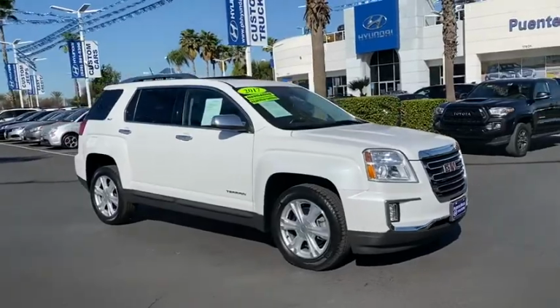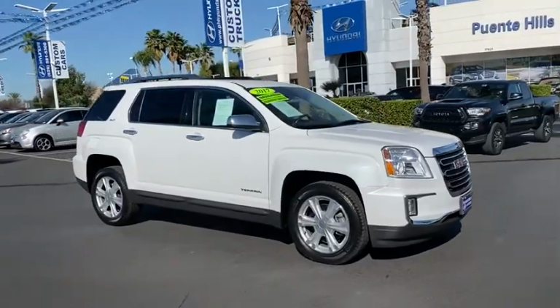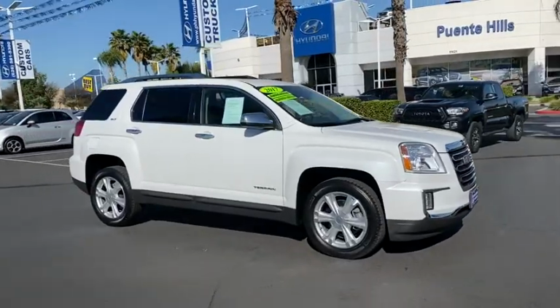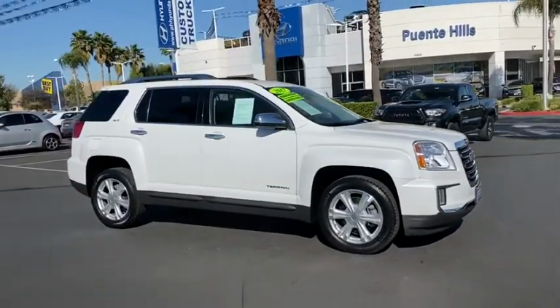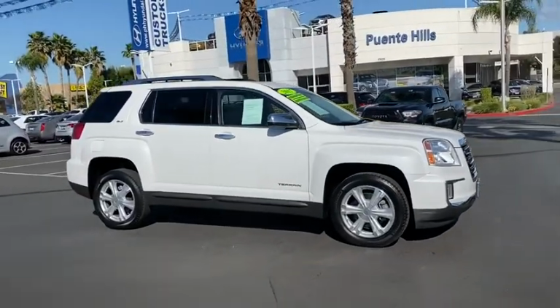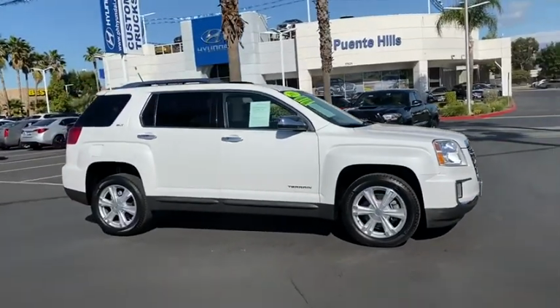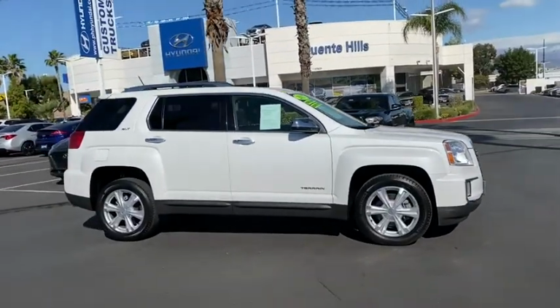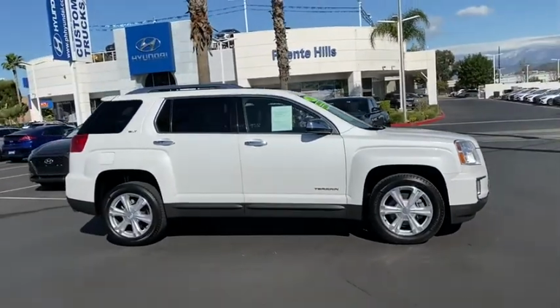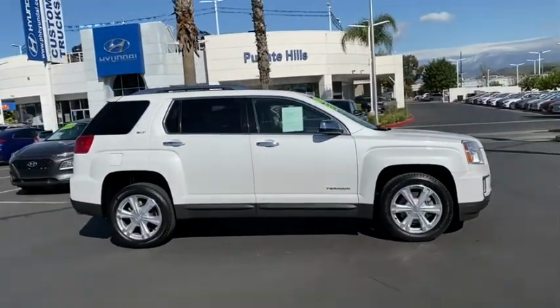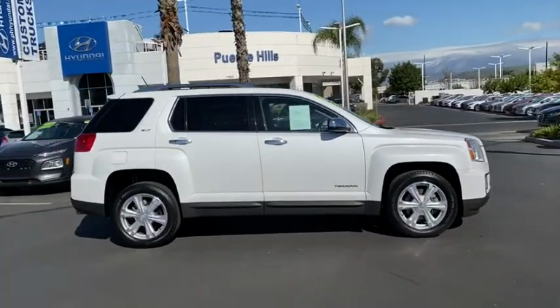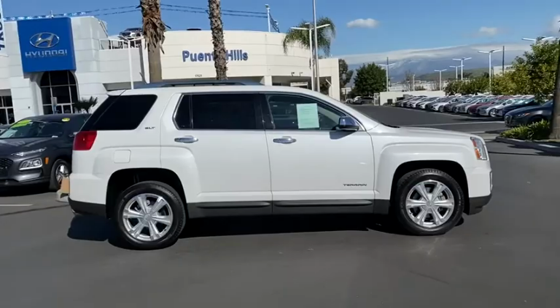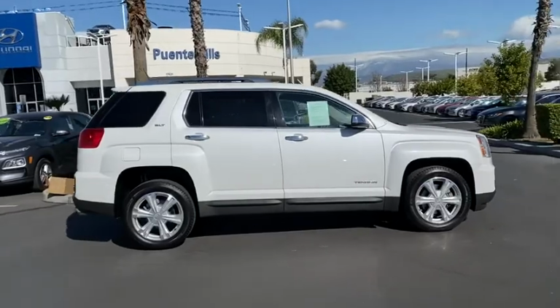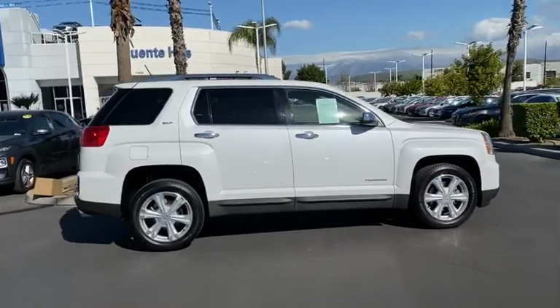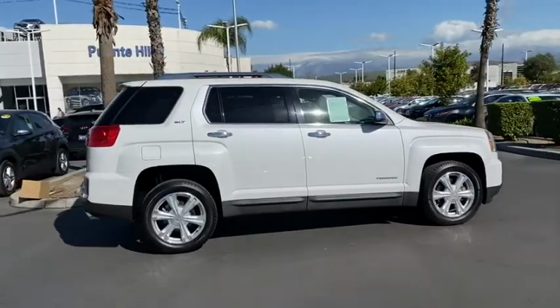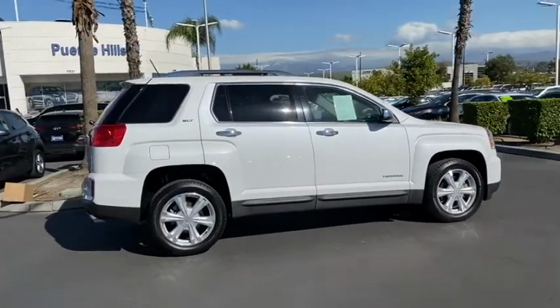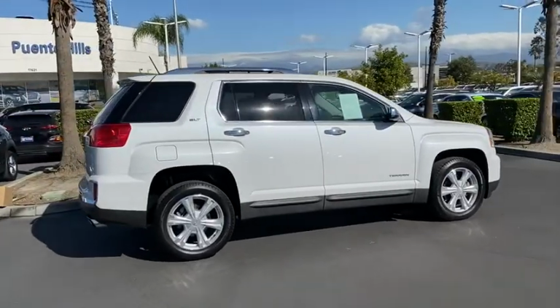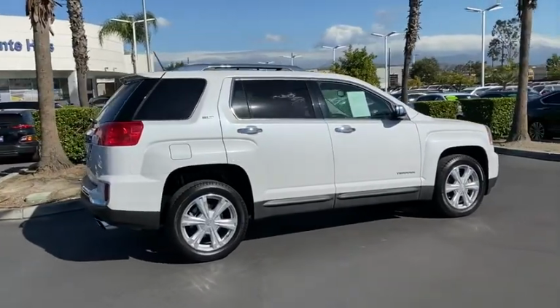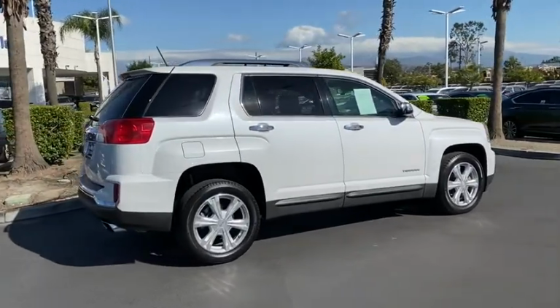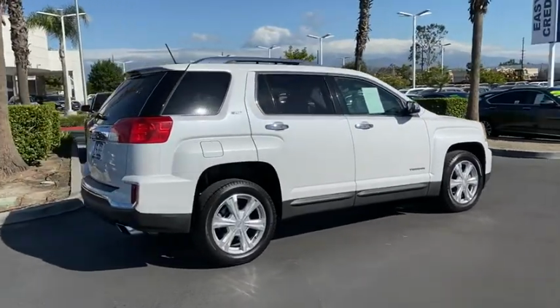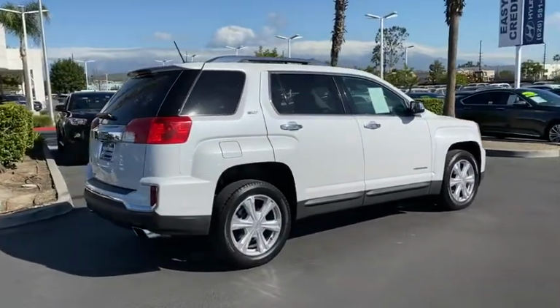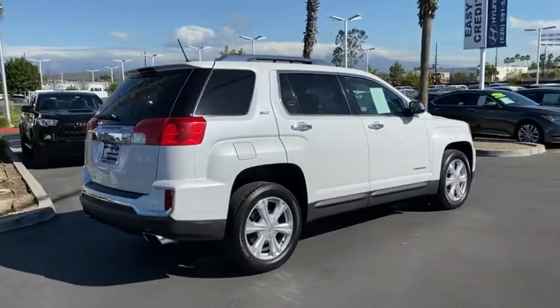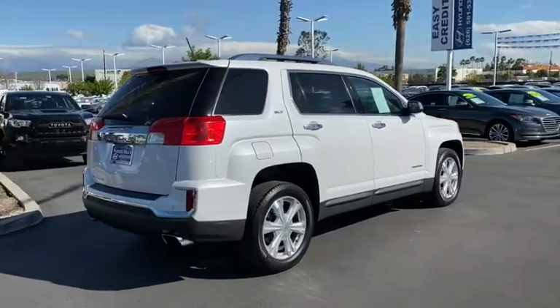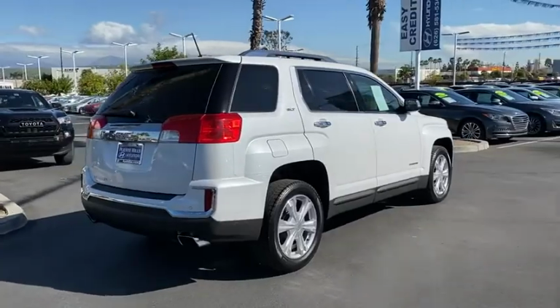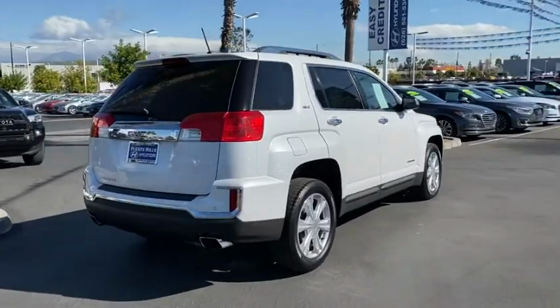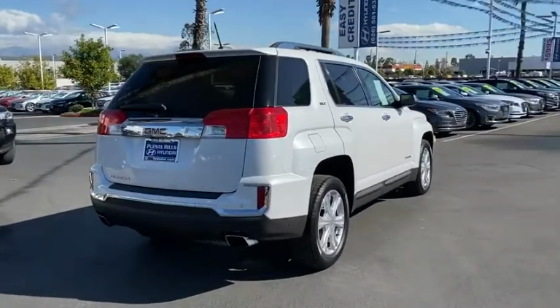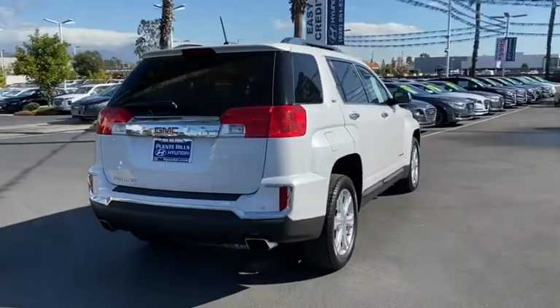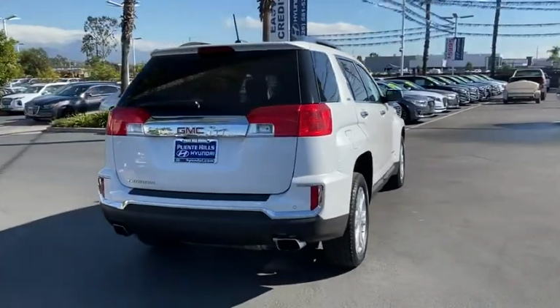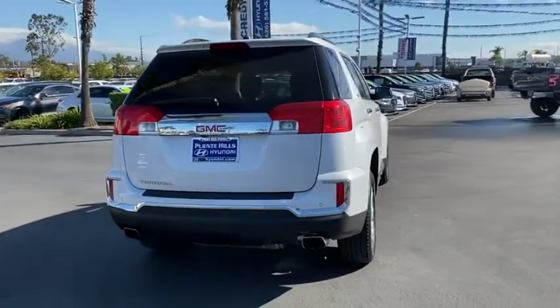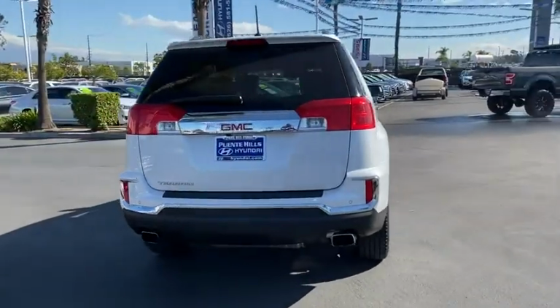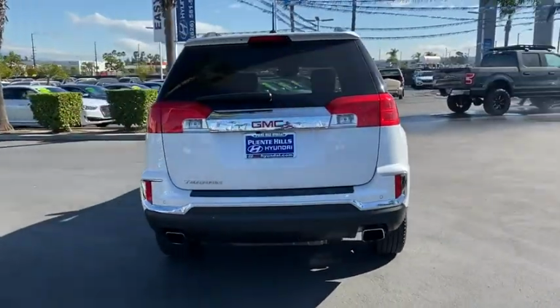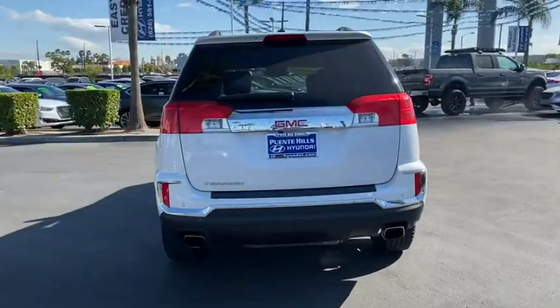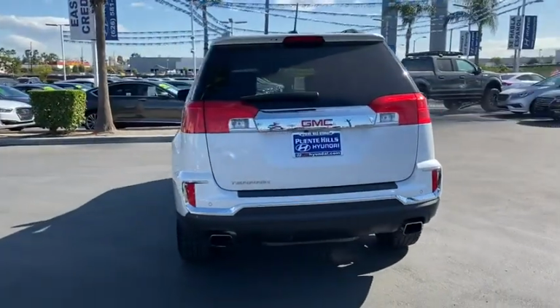The Terrain offers uncompromised capability, a balanced stance, and a commanding view of the road, letting occupants enjoy a confident driving experience. And an EPA-estimated 32 highway MPG is not bad either.